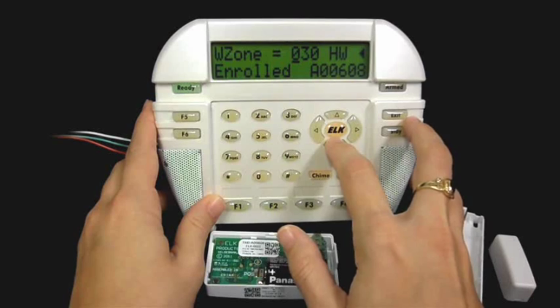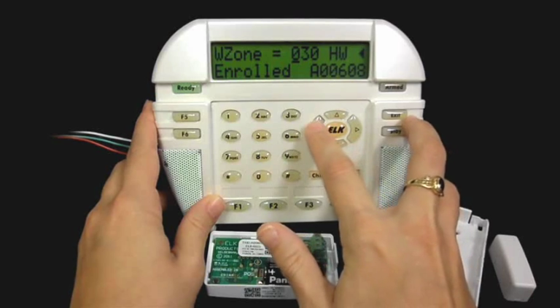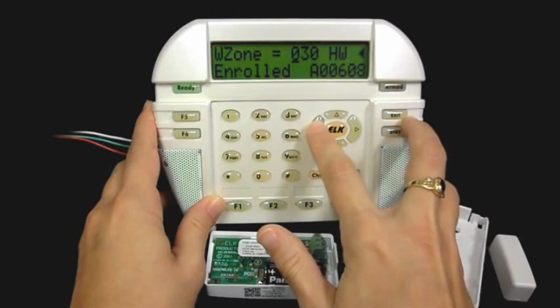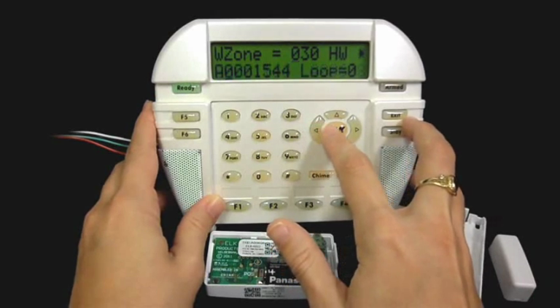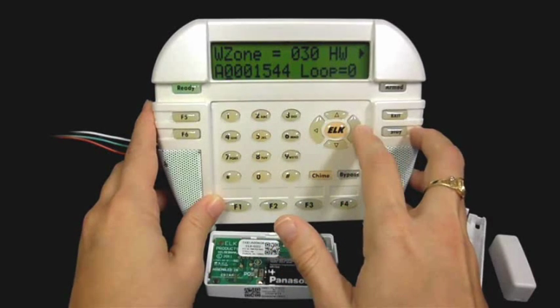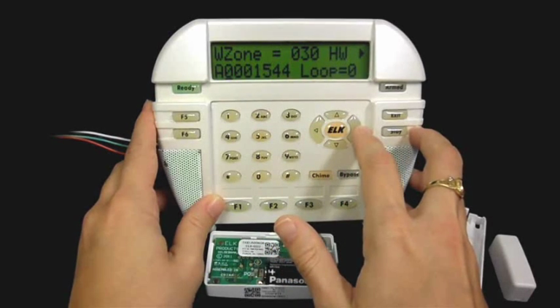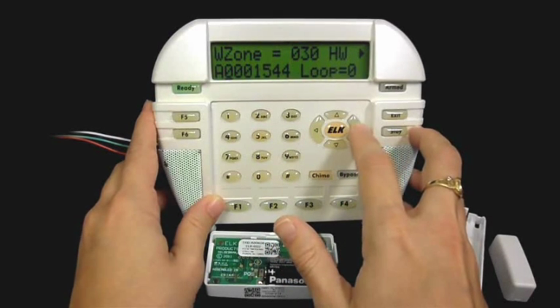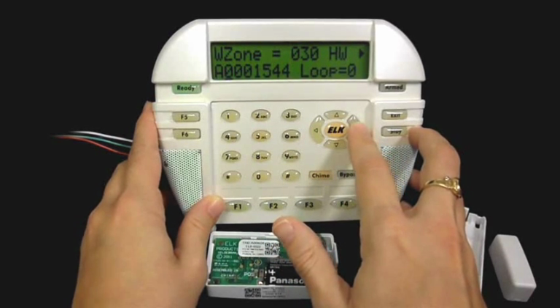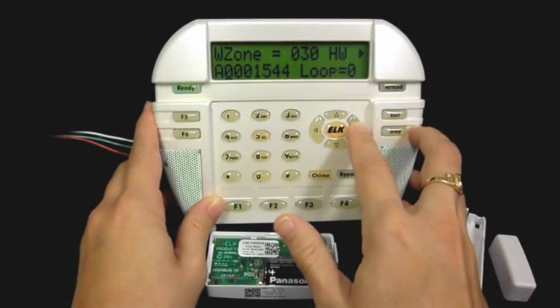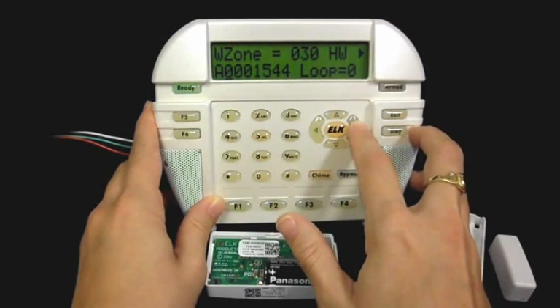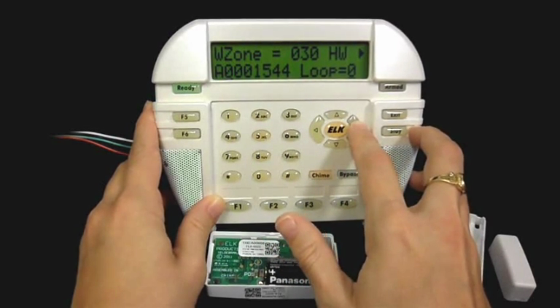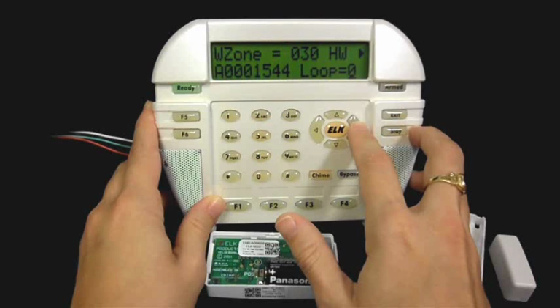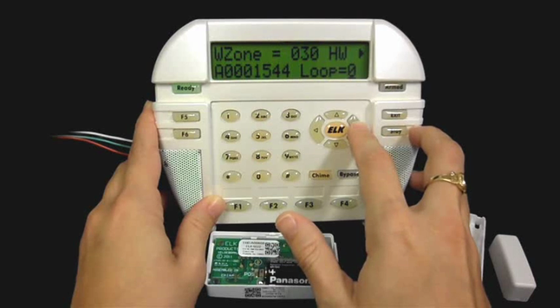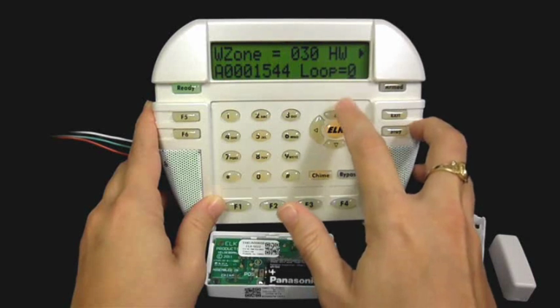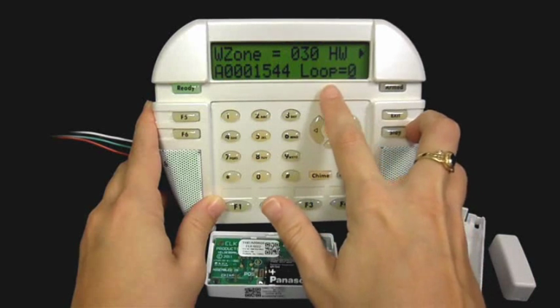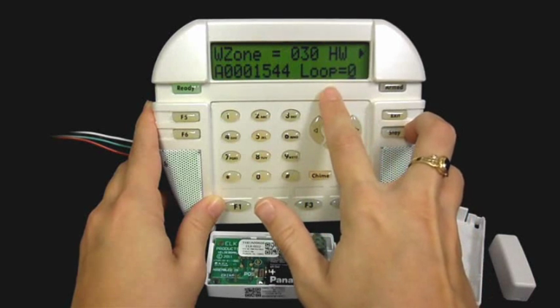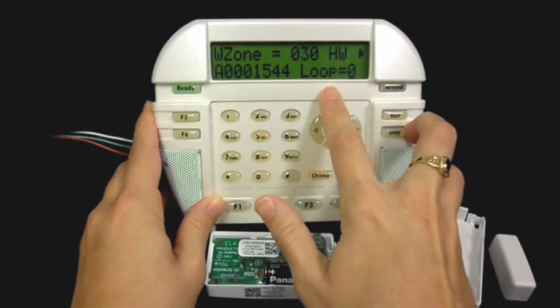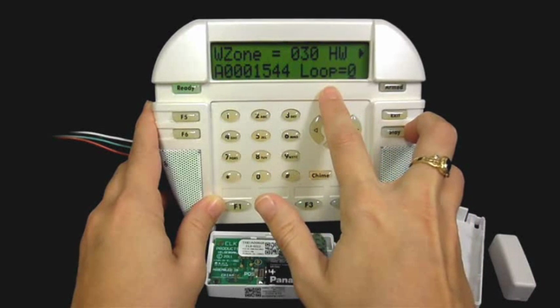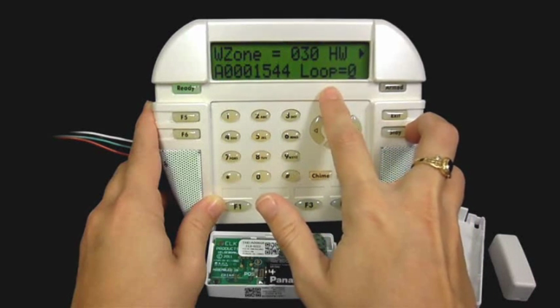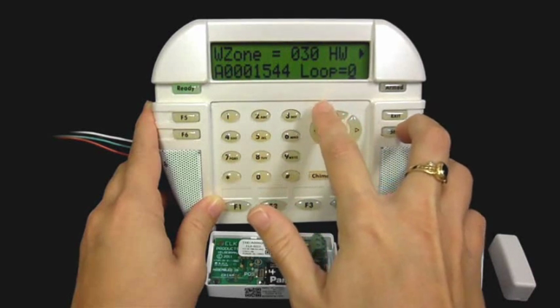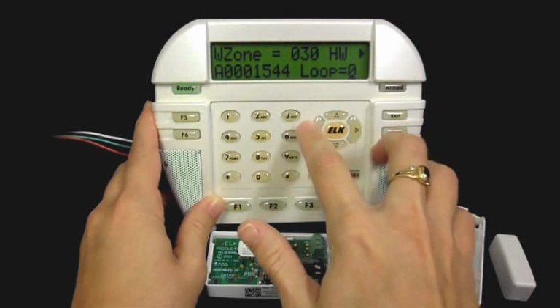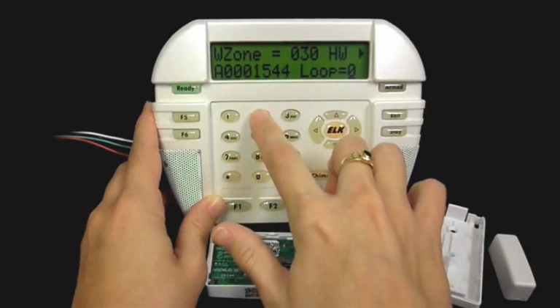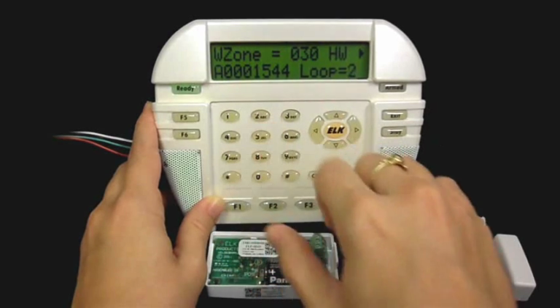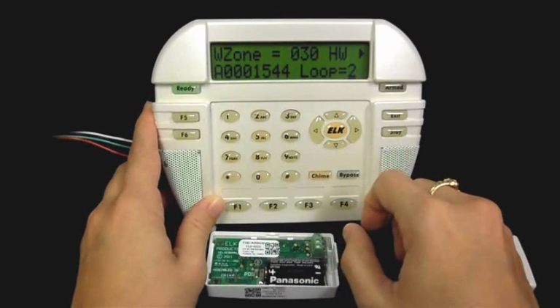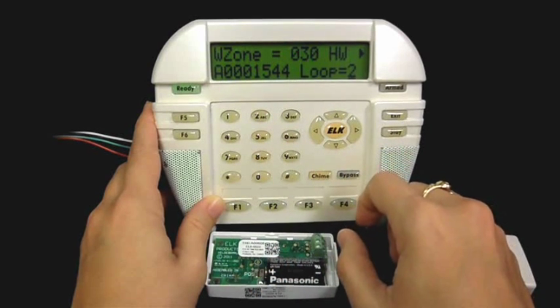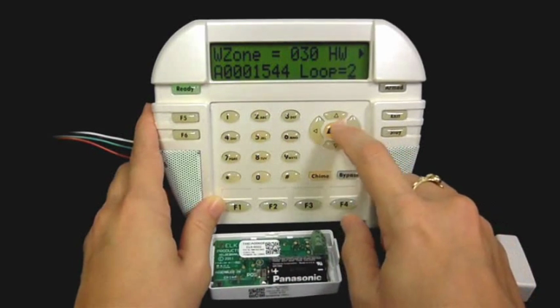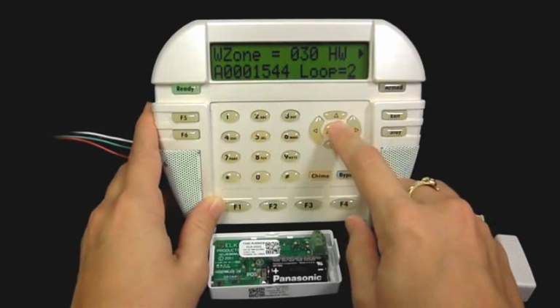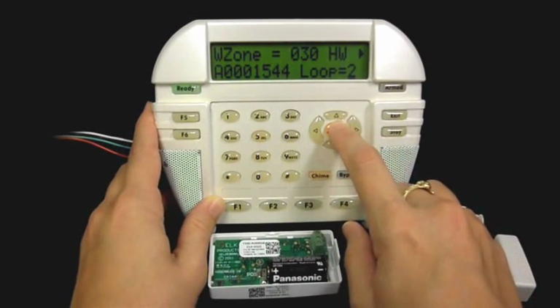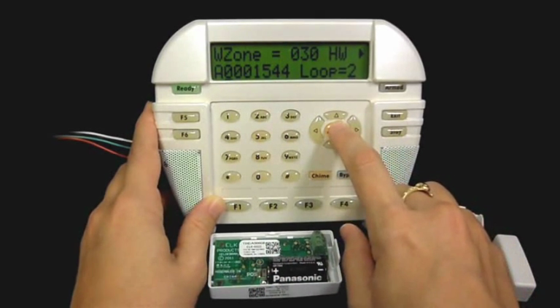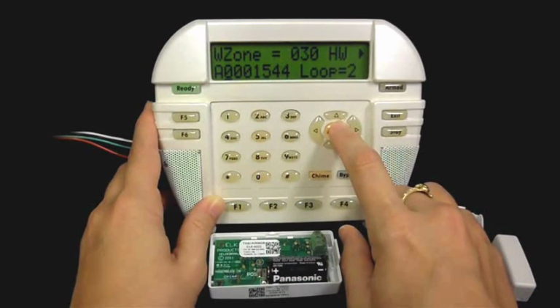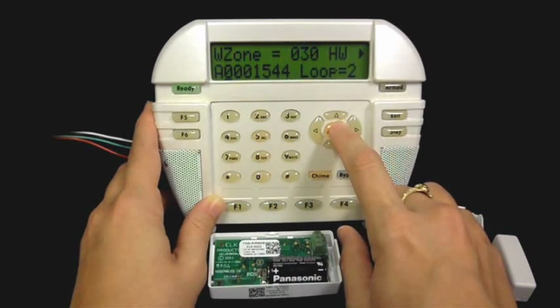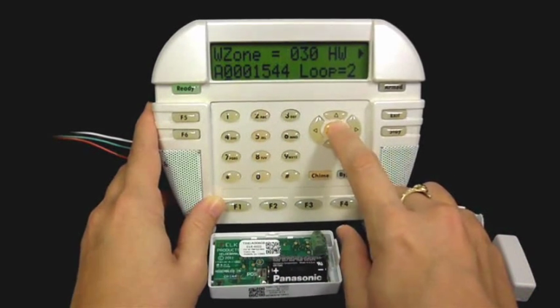To set the loop number, press the left arrow key, then press the right arrow key to put the cursor under the loop number. We want to set the loop to 2 on this particular sensor, which uses the internal reed switch. Then press the ELK key.